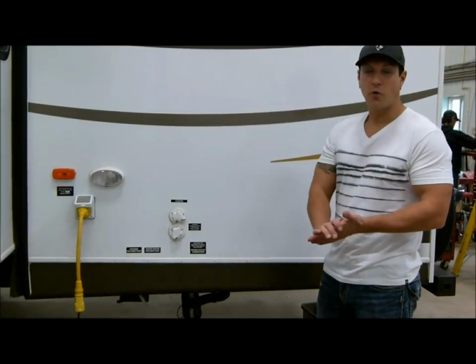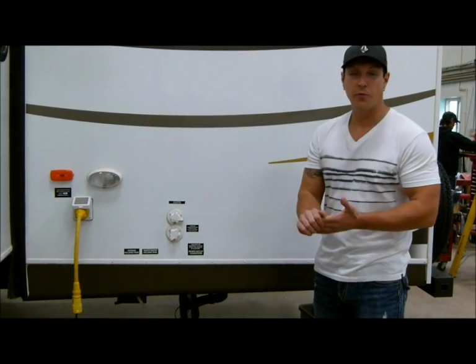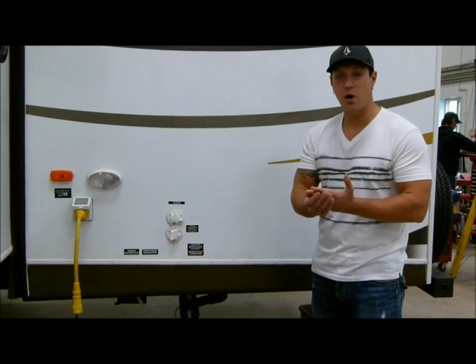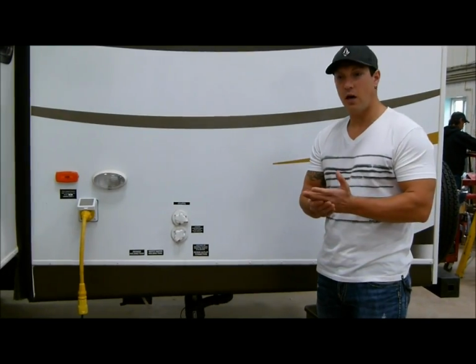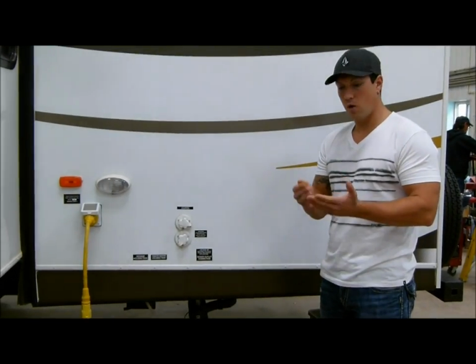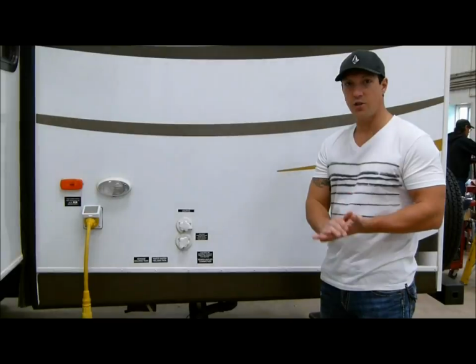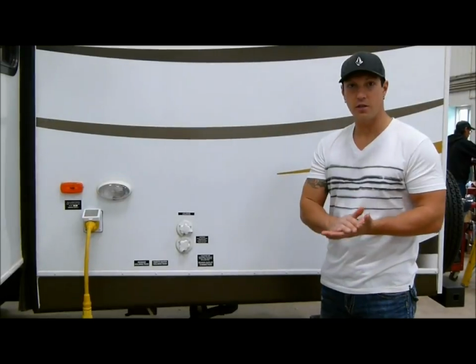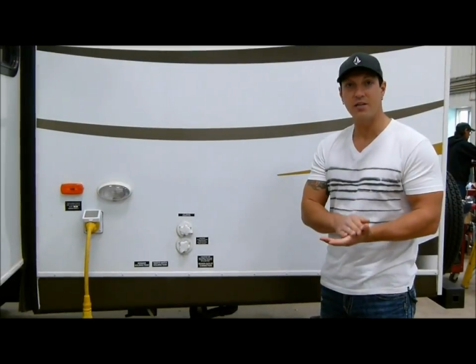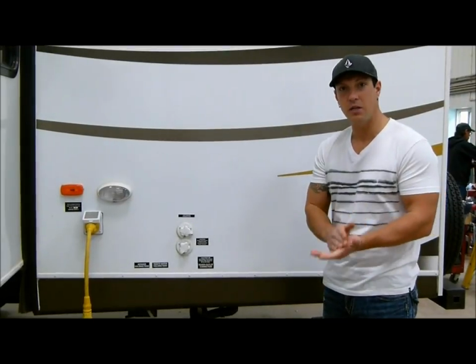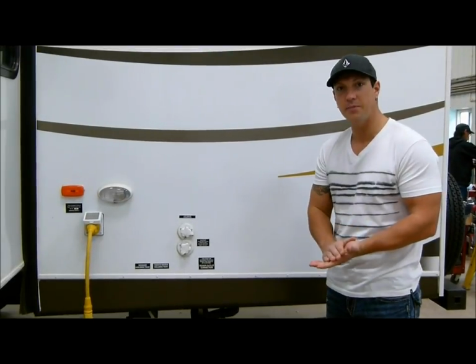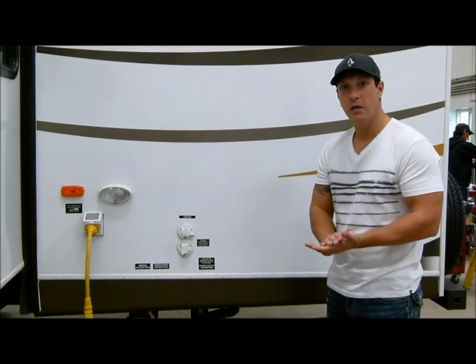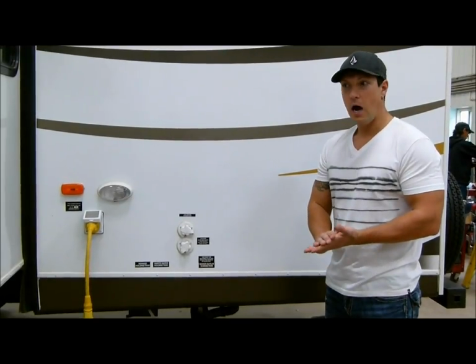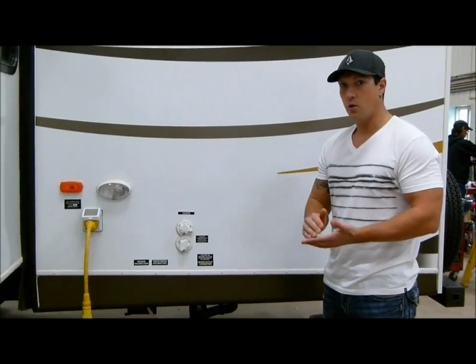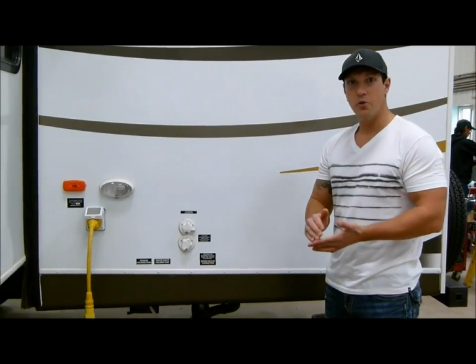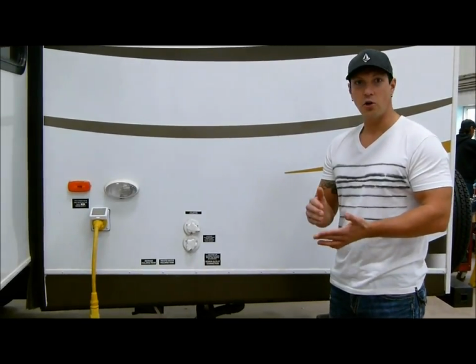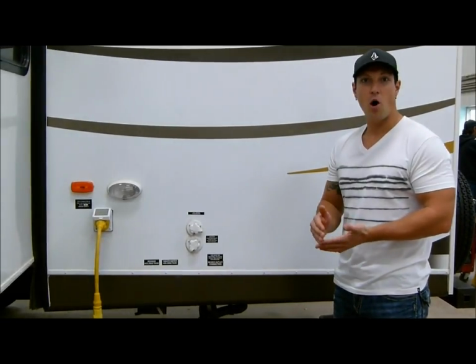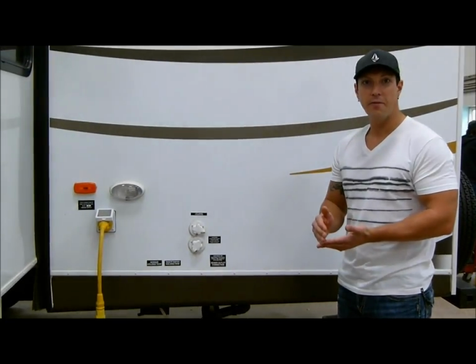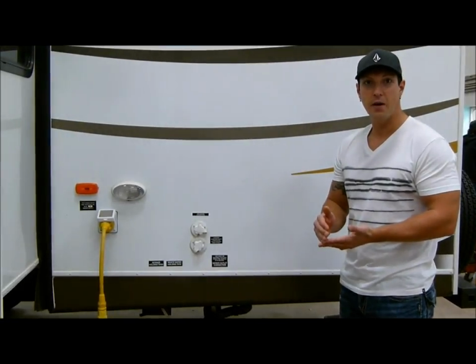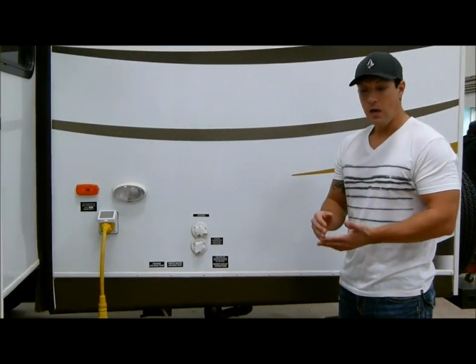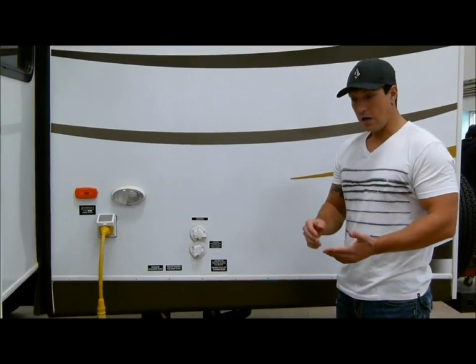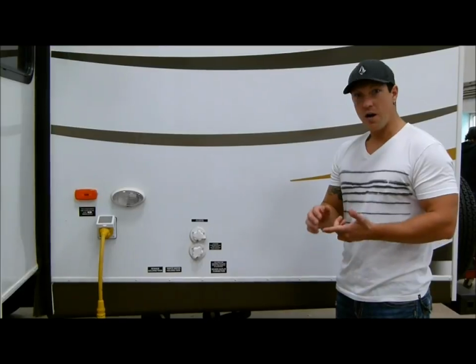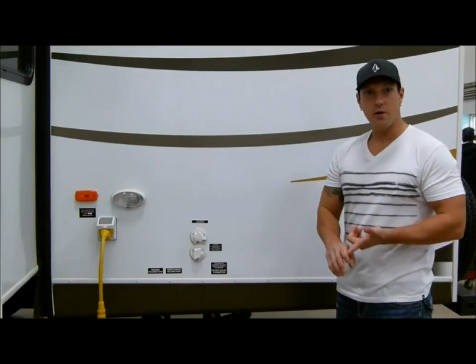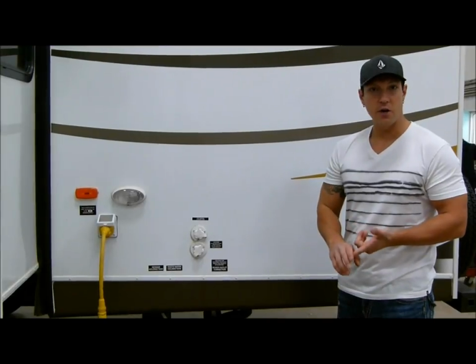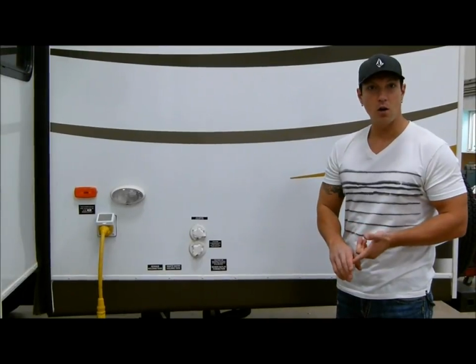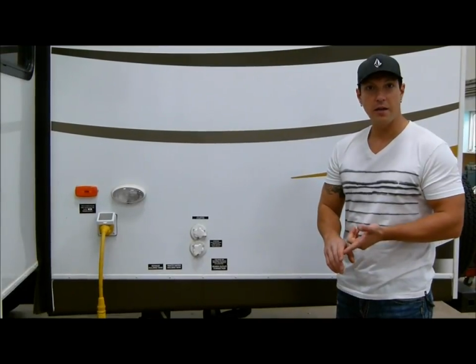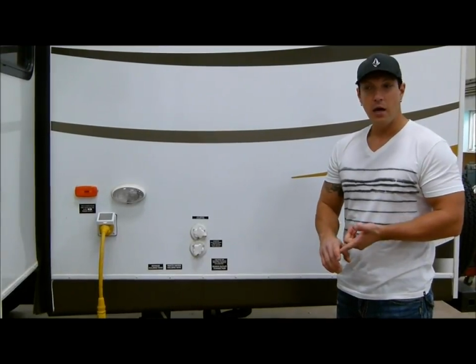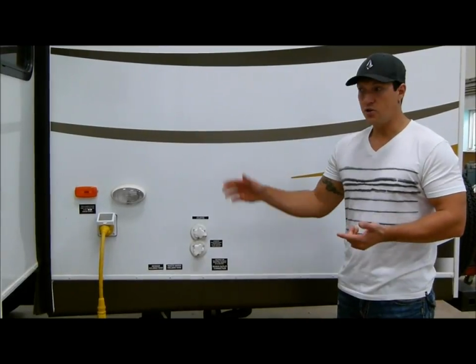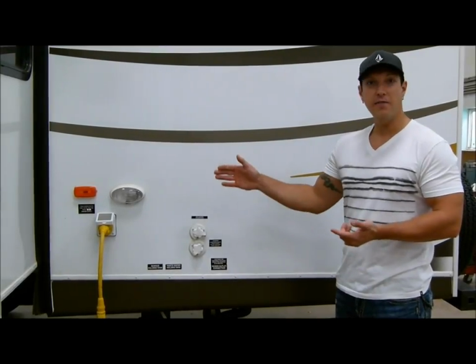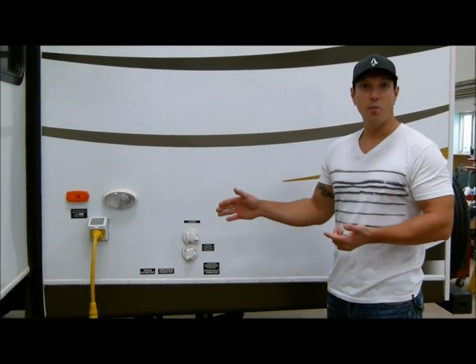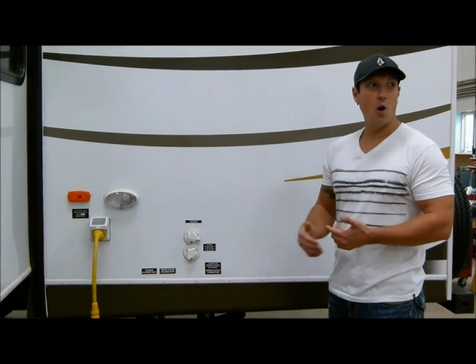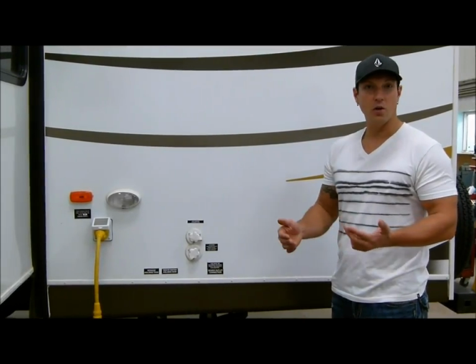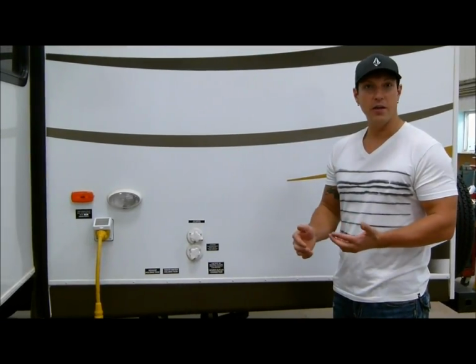Now, before you start, you want to make sure that your tanks are completely empty — no sewage or grey water left in them. Drain your fresh water tank; you can just leave that open for a good while.